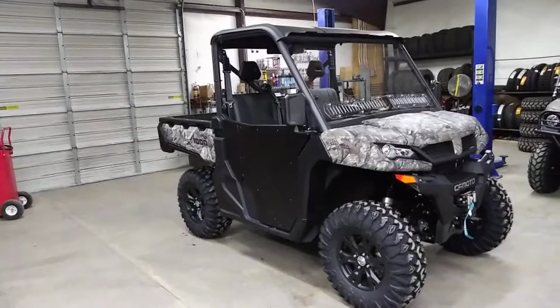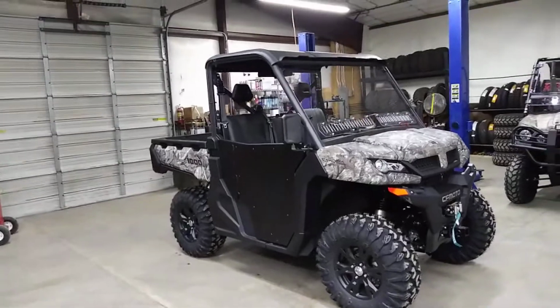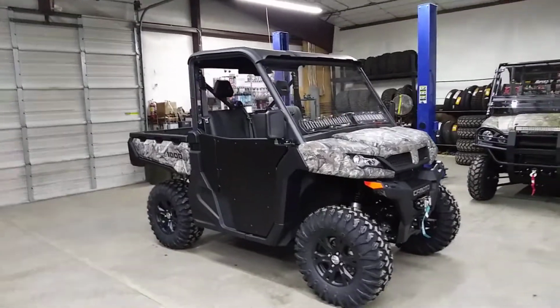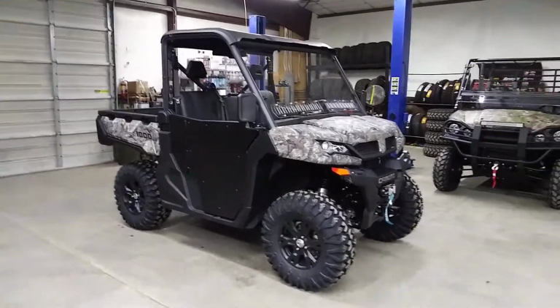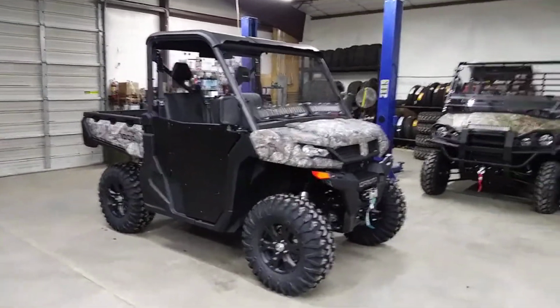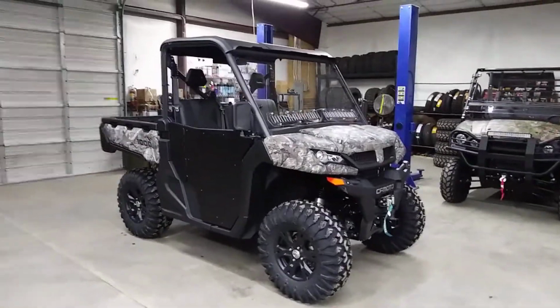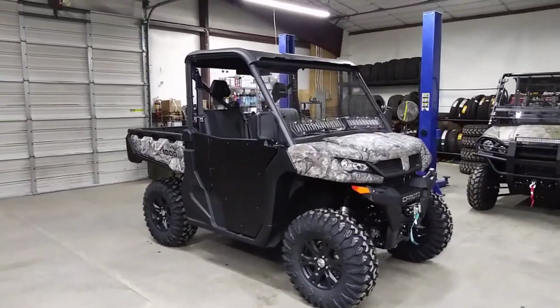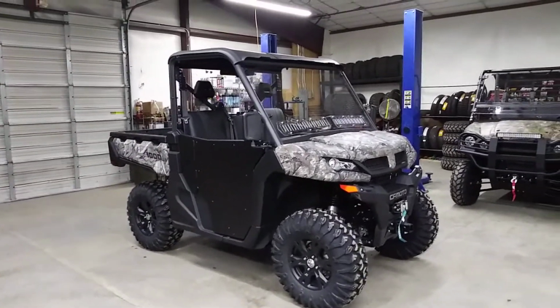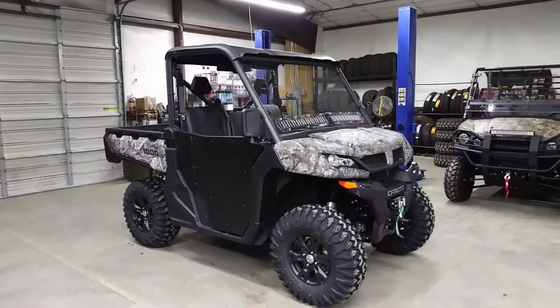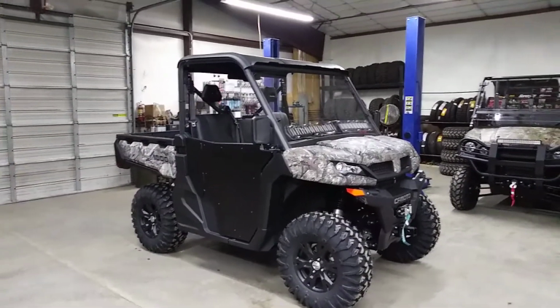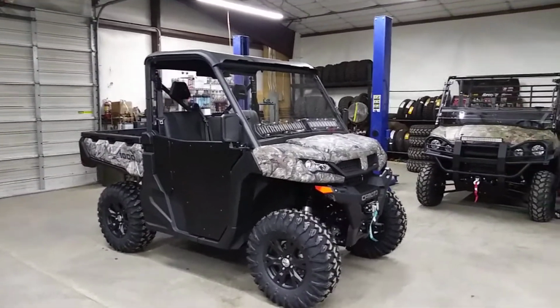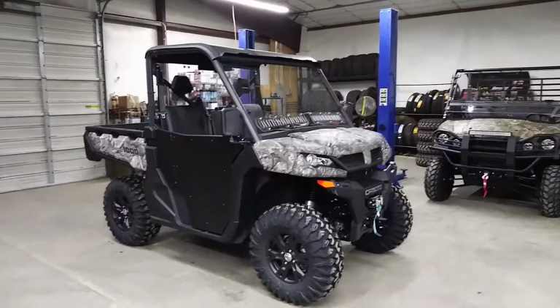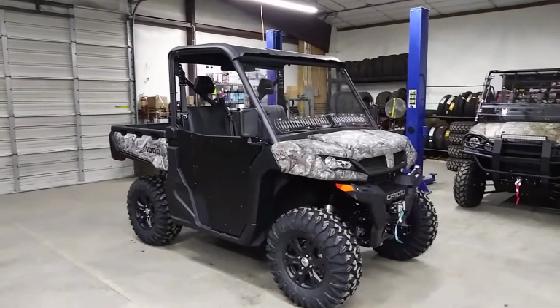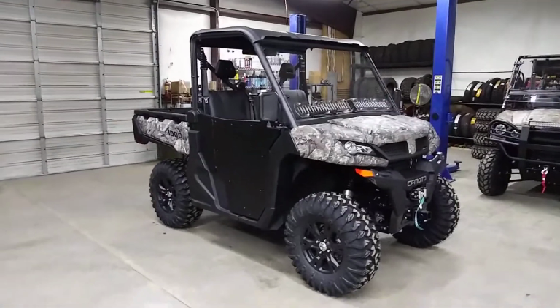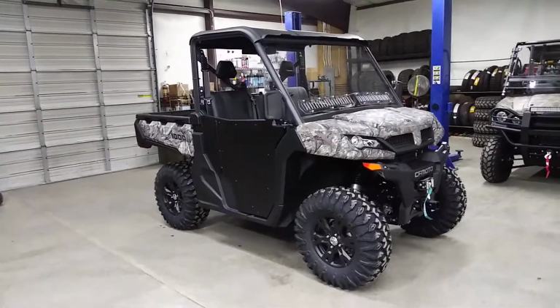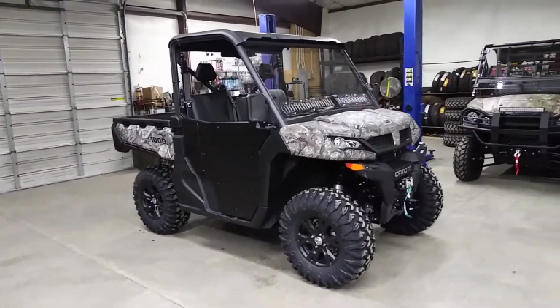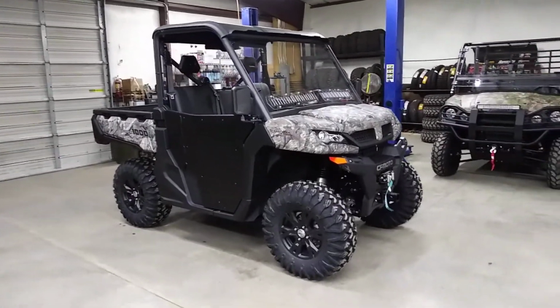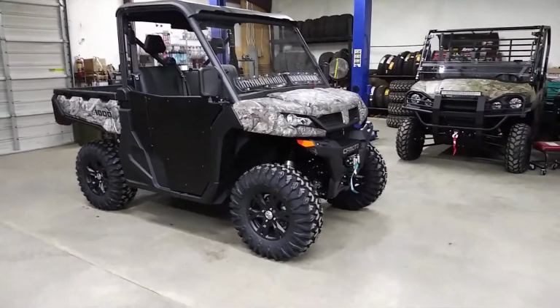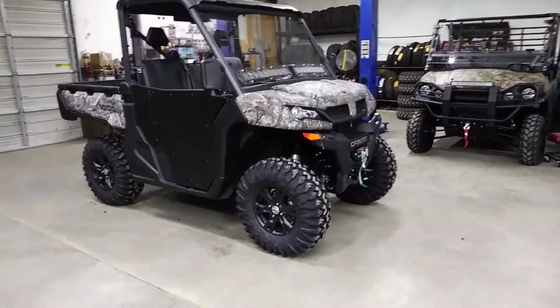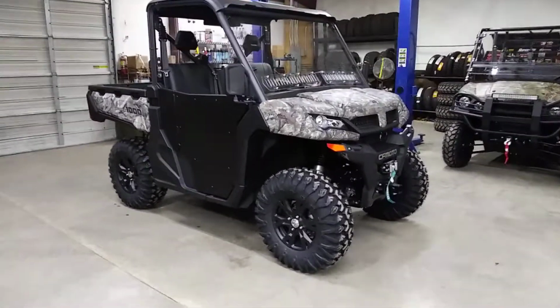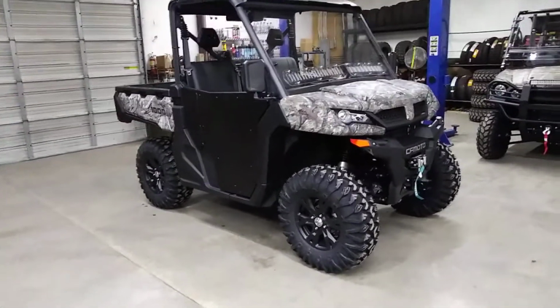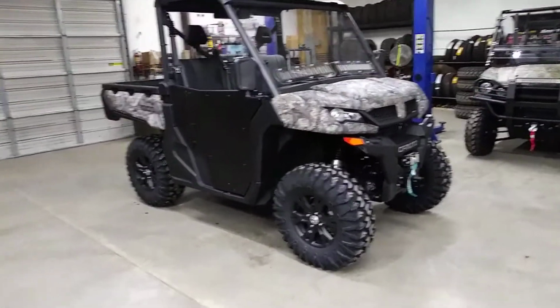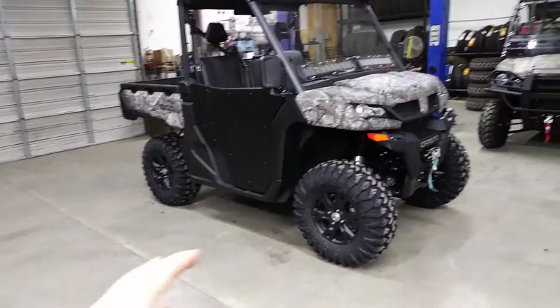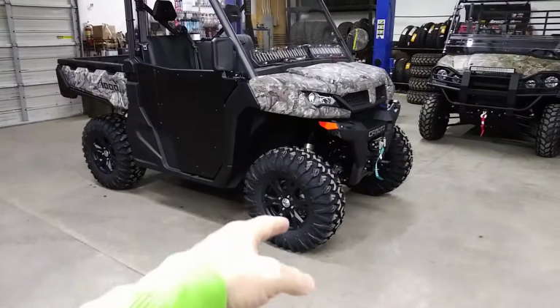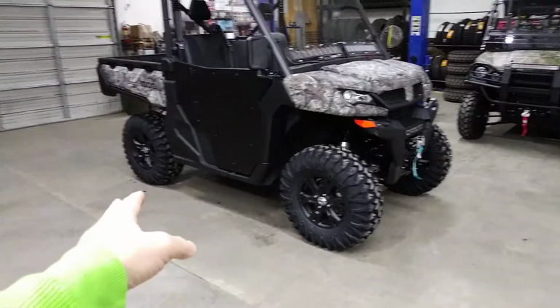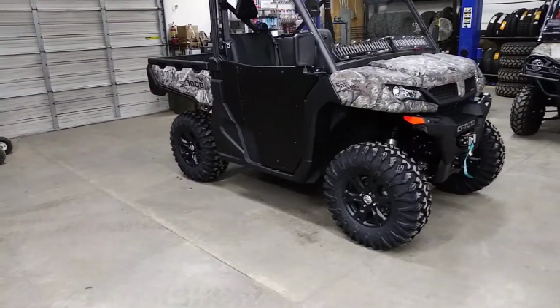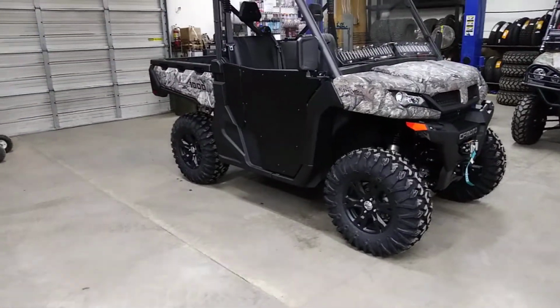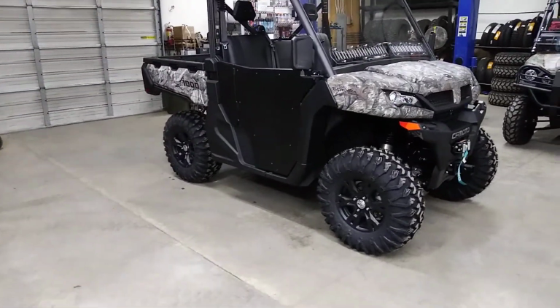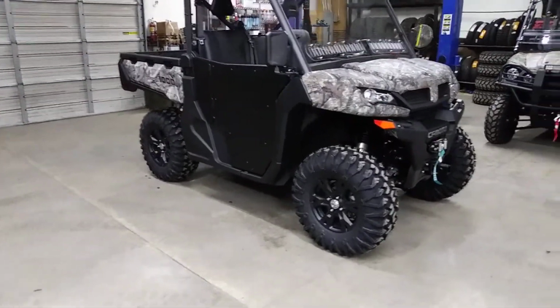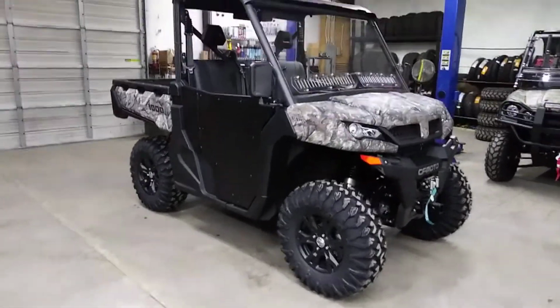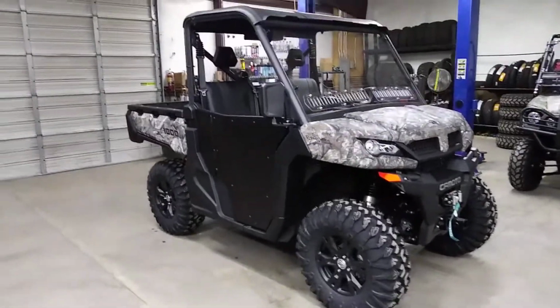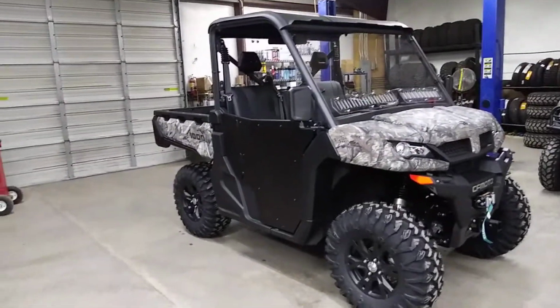We're going to have to set up another one like this. I think I'm going to do one of the Athens blue ones kind of like this. Maybe change the wheels — I don't know. That's the stock factory wheels, and there's nothing wrong with them. Really nice wheels.